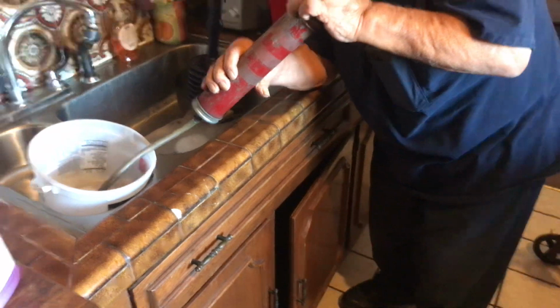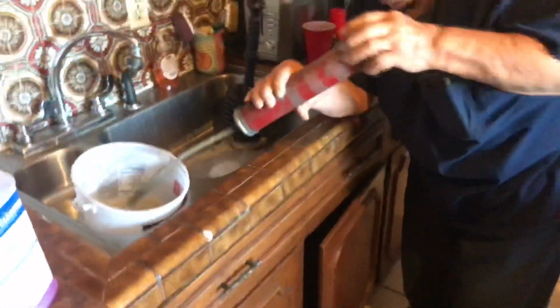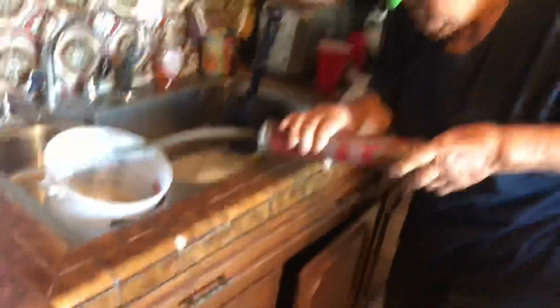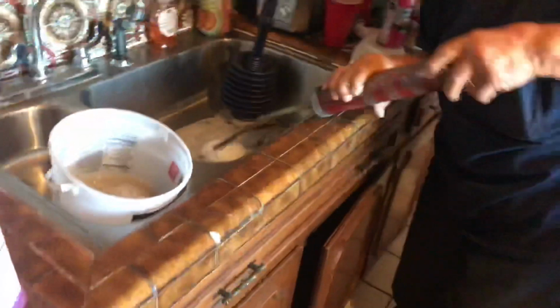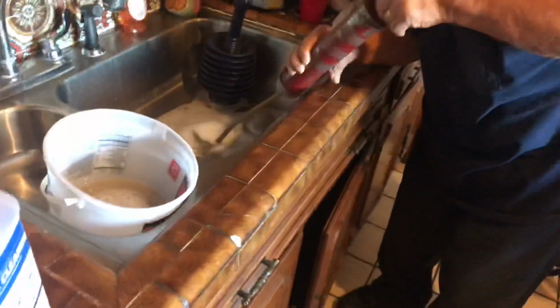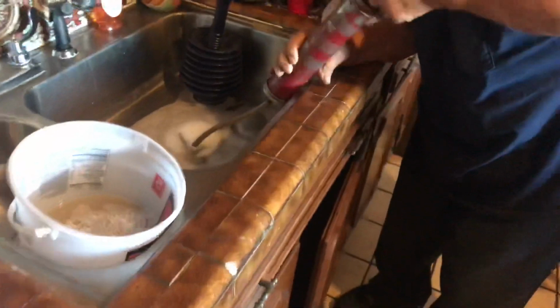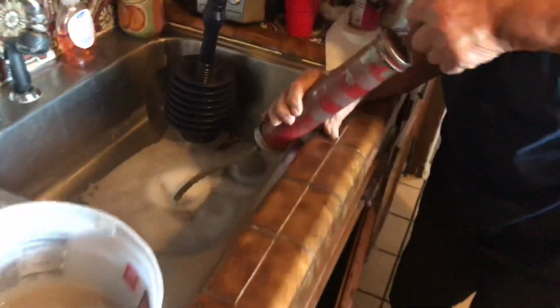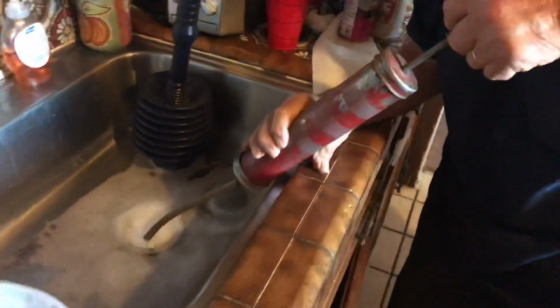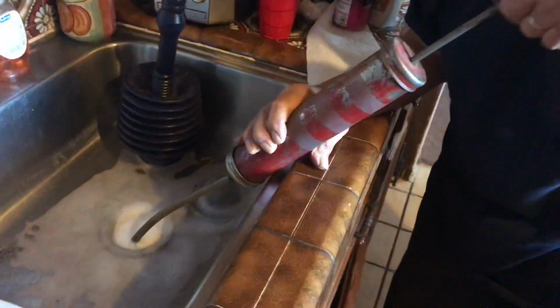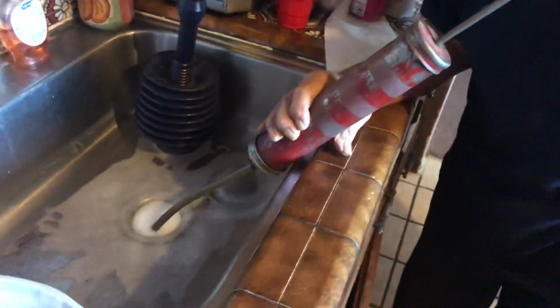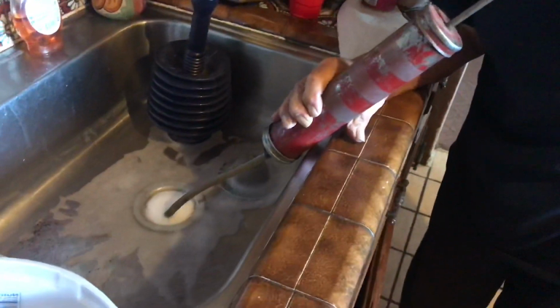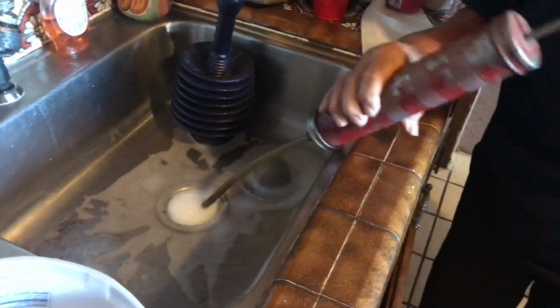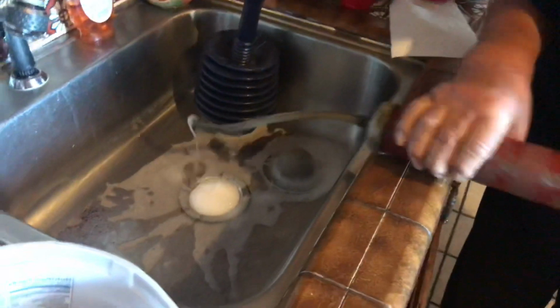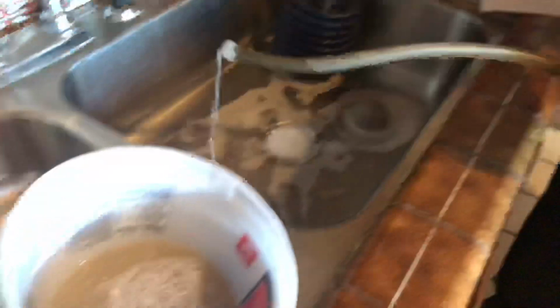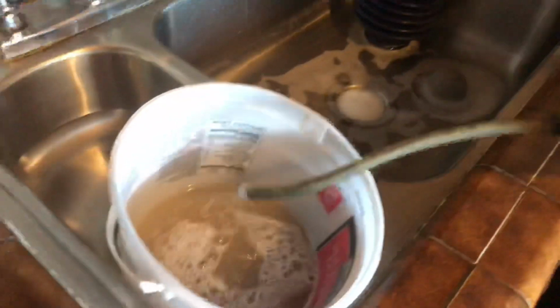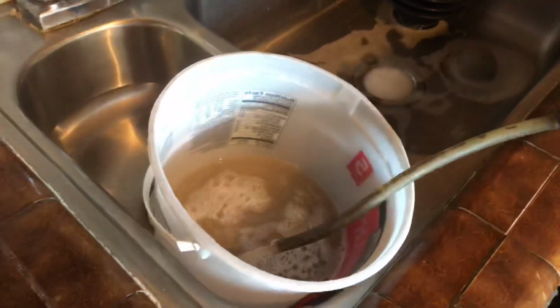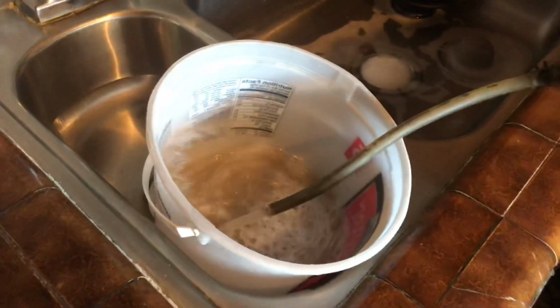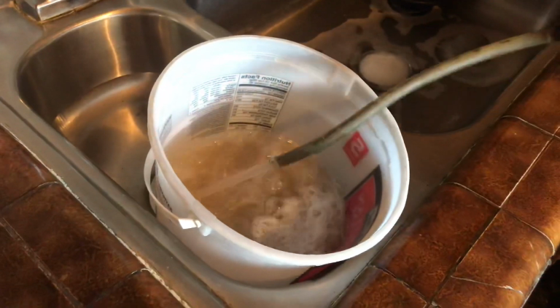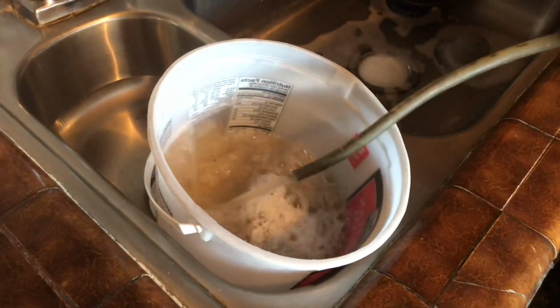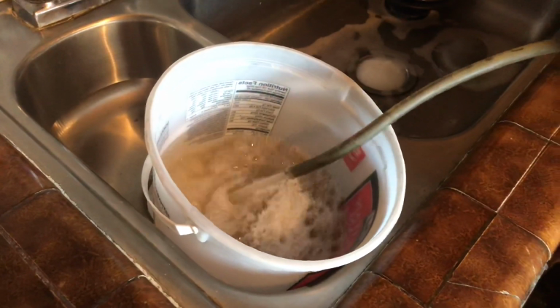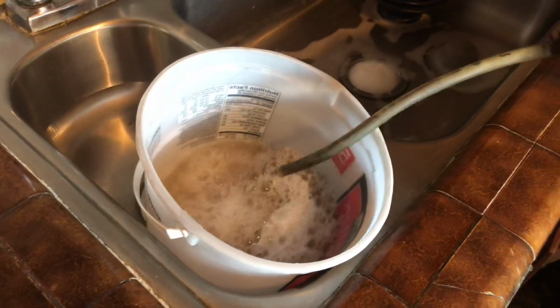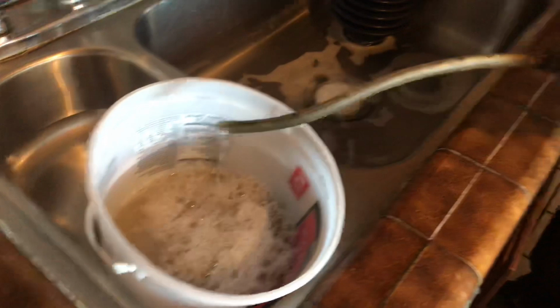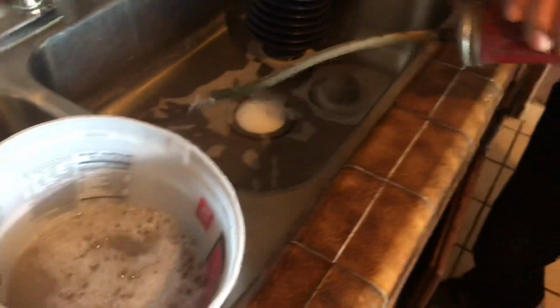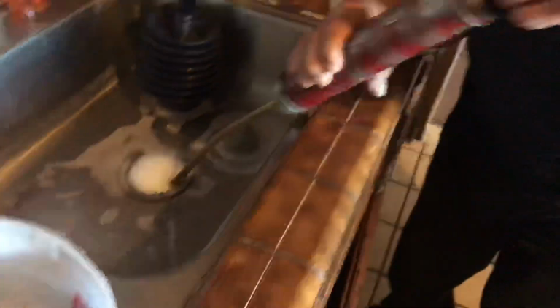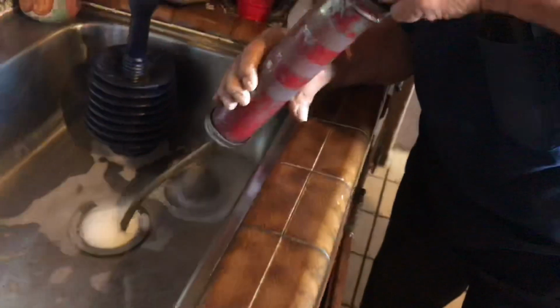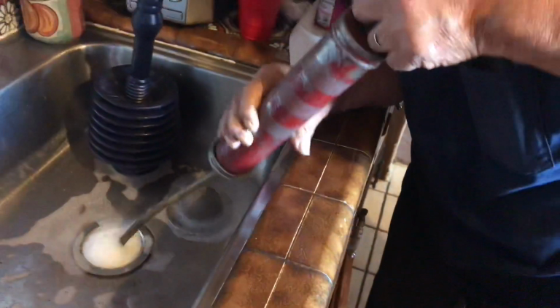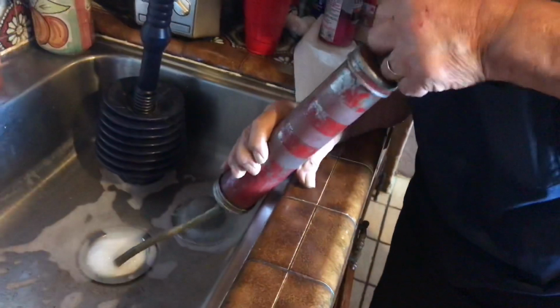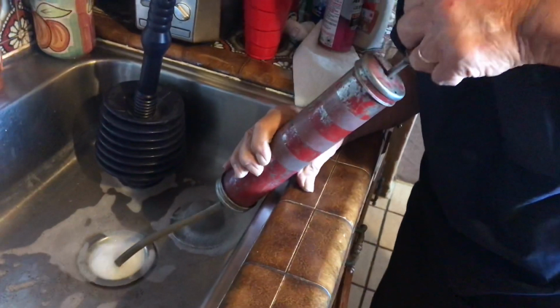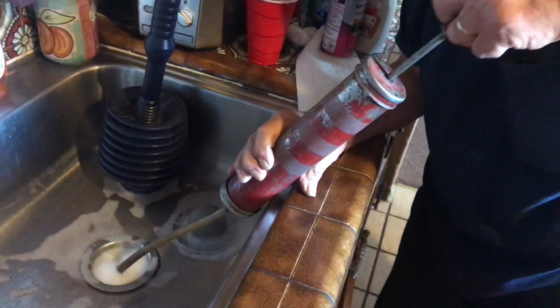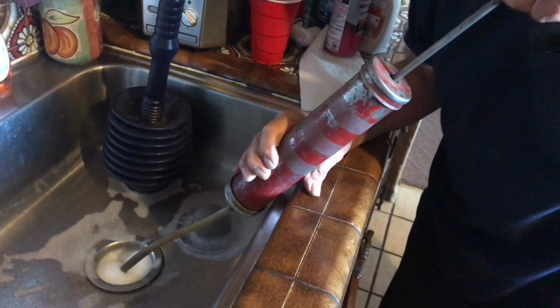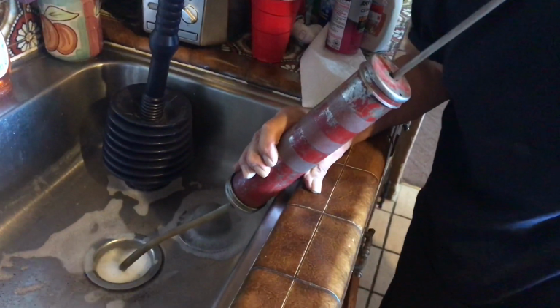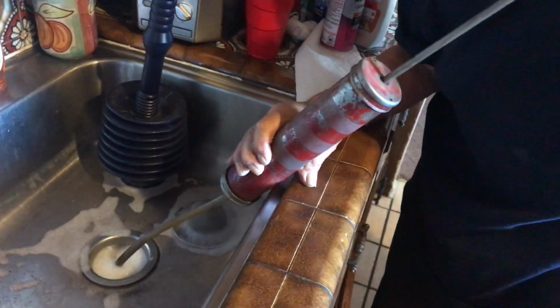All right, so here we are, emergency plumber at work. He saw the DIY plumbing videos in the previous episodes, so he has an air pump with lead paint in it from 1950.